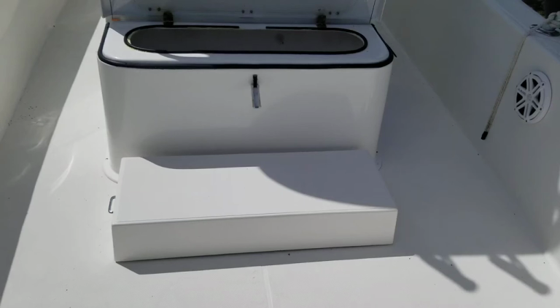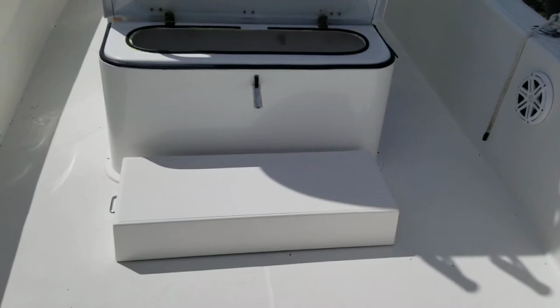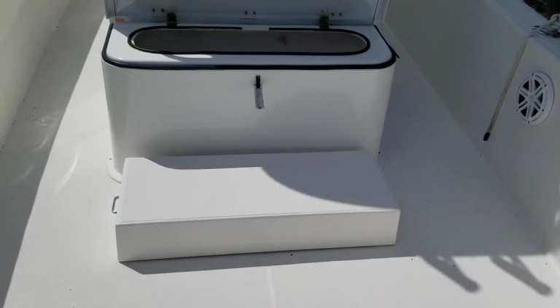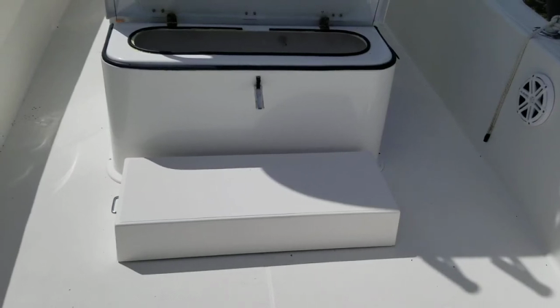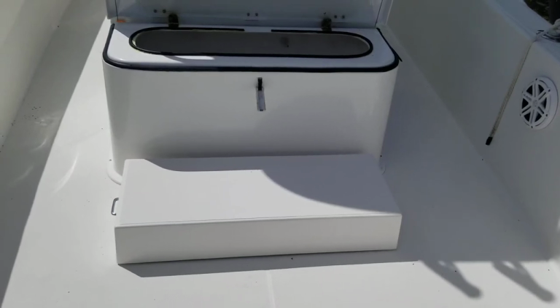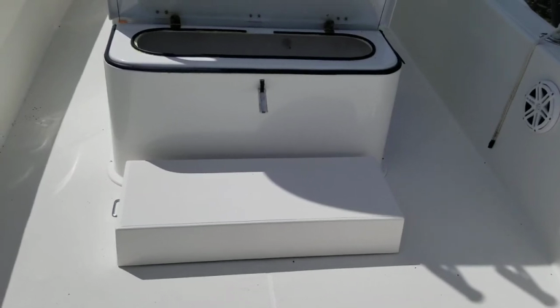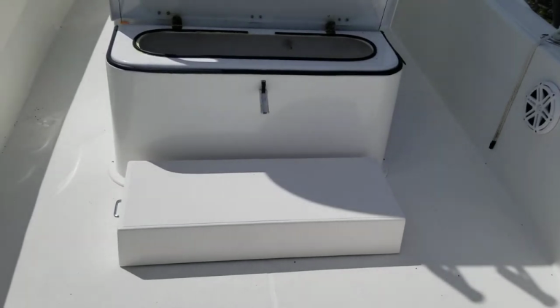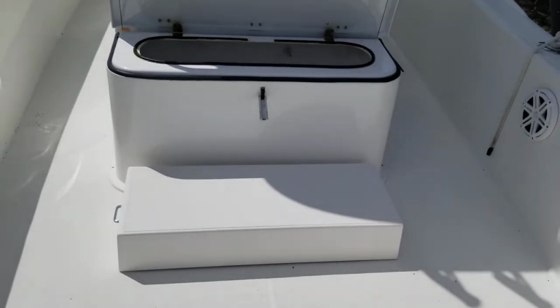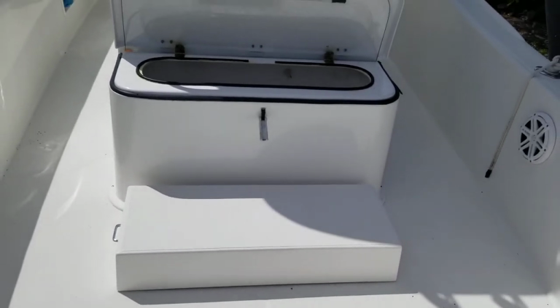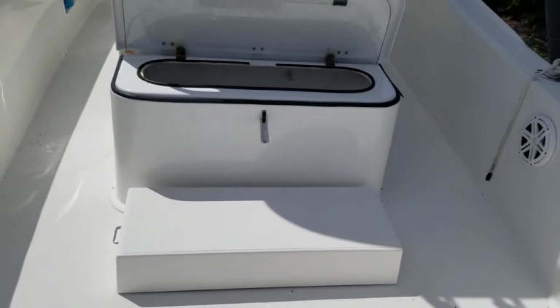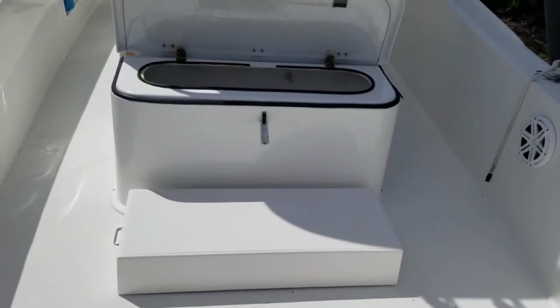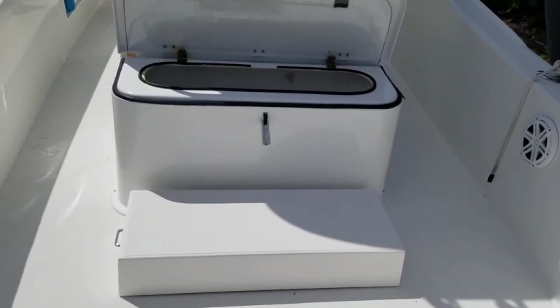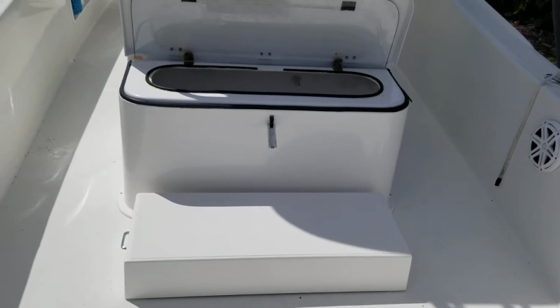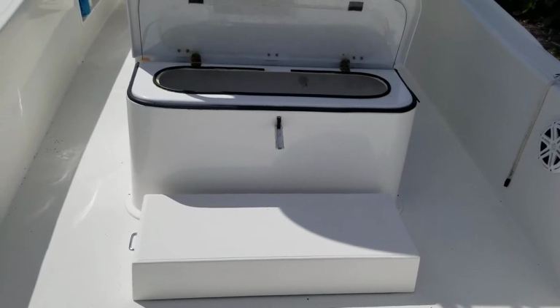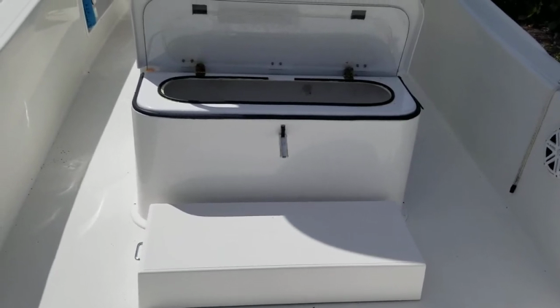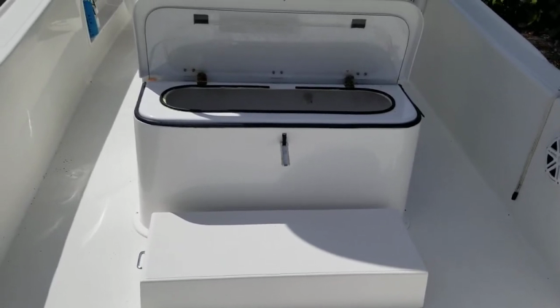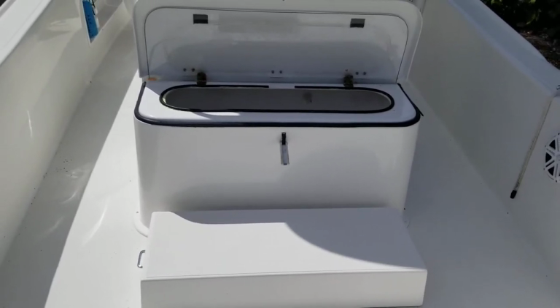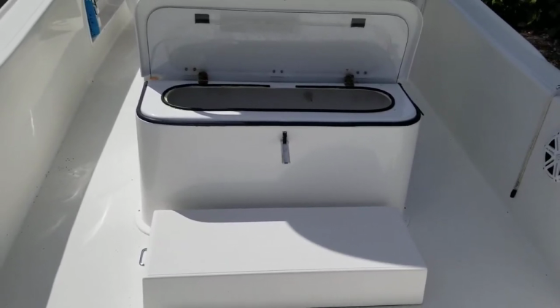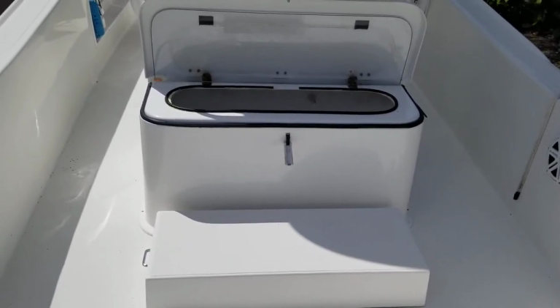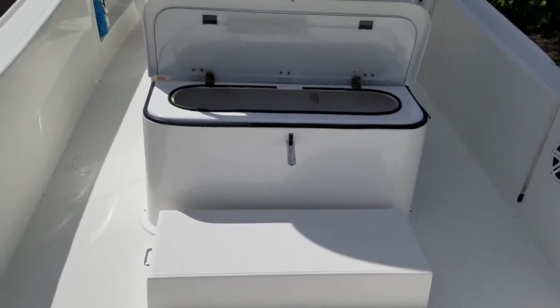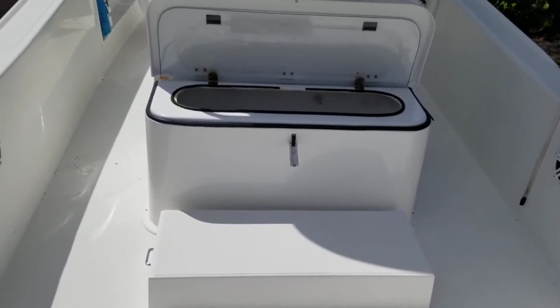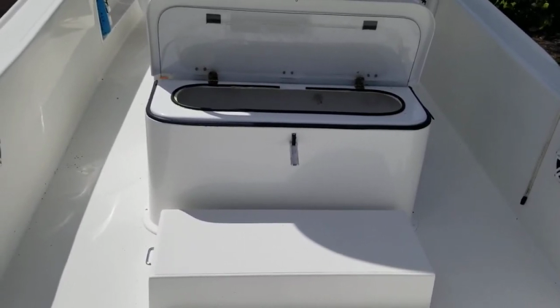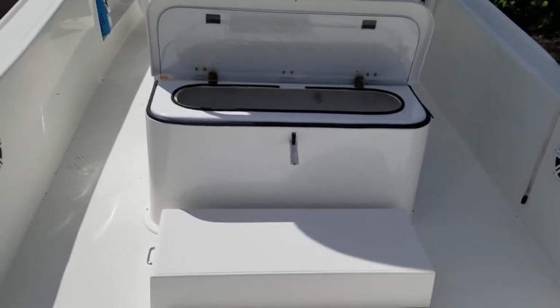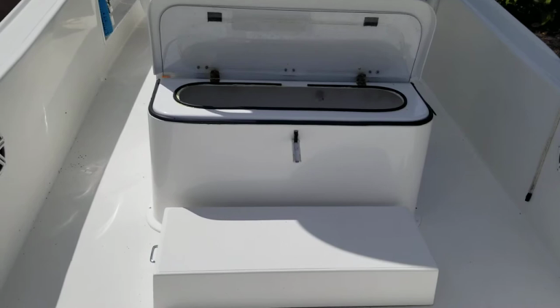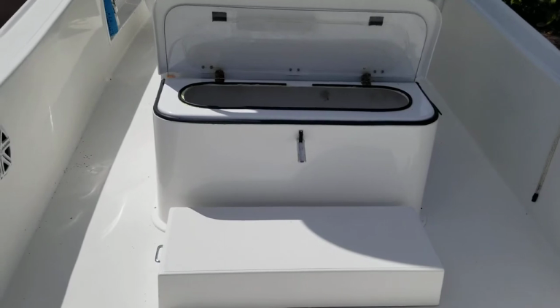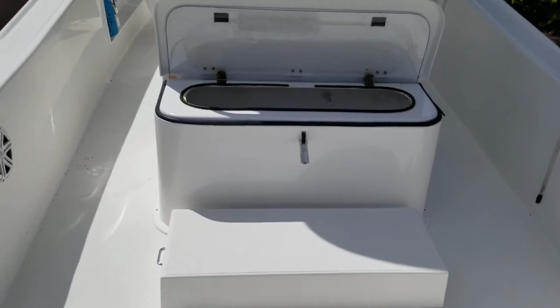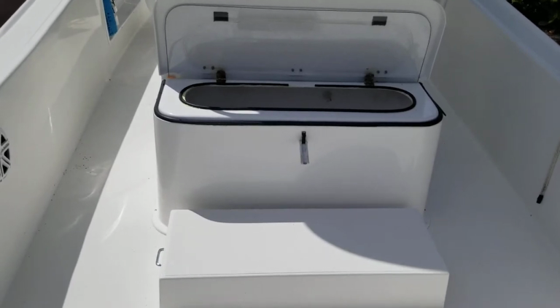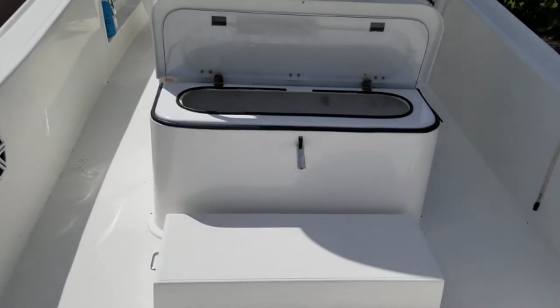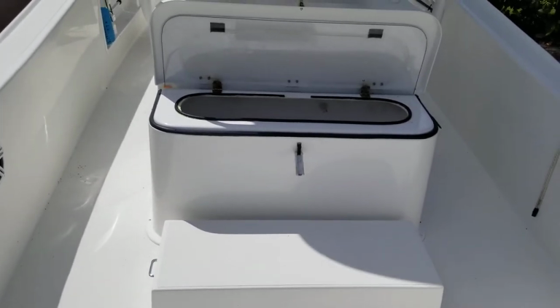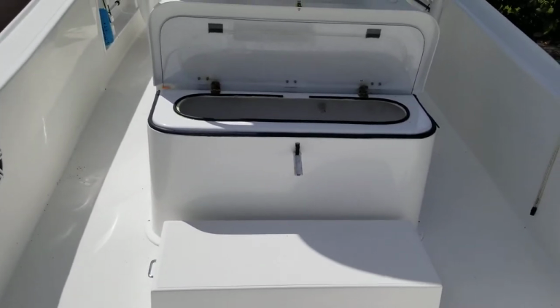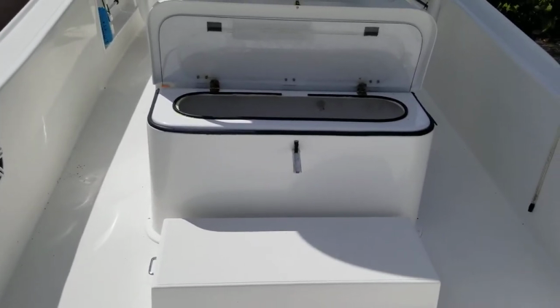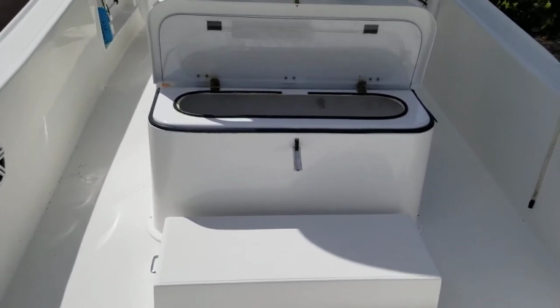Philip Rospoli here and this is my 27-foot Ocean Master 2008. We've owned it for almost three years. When we got it, we put about $32,000 into it.